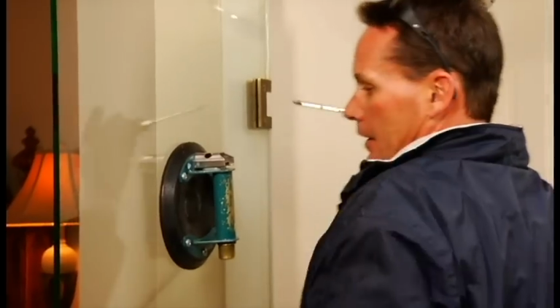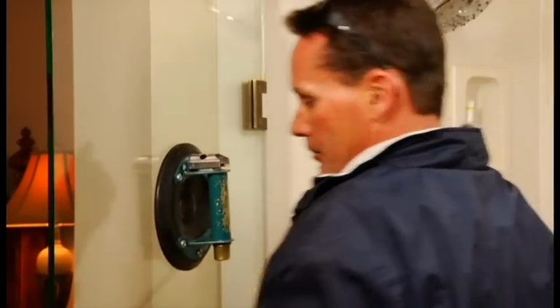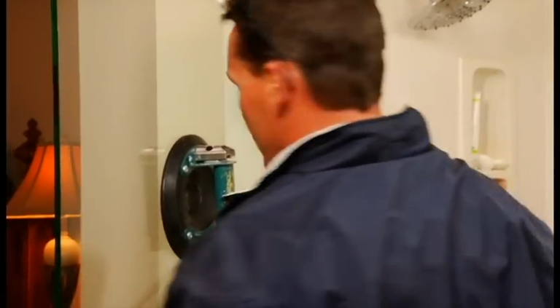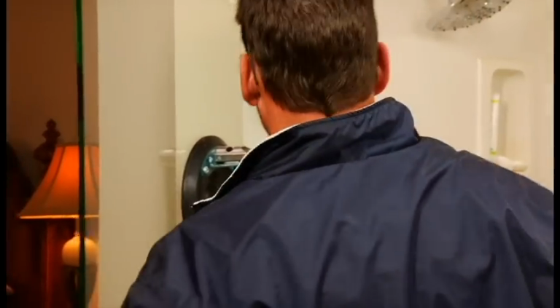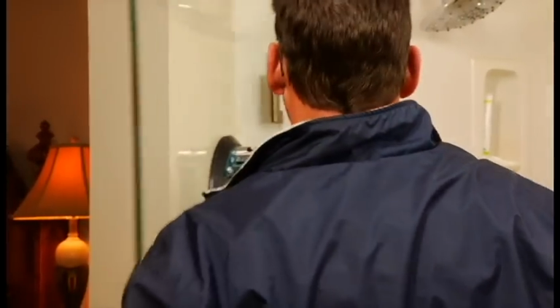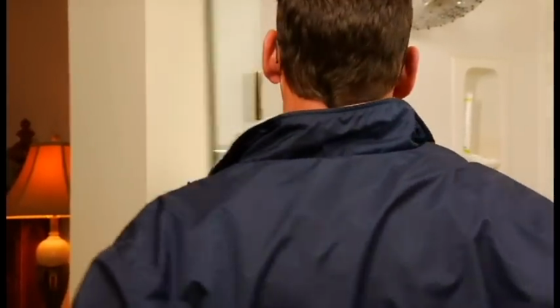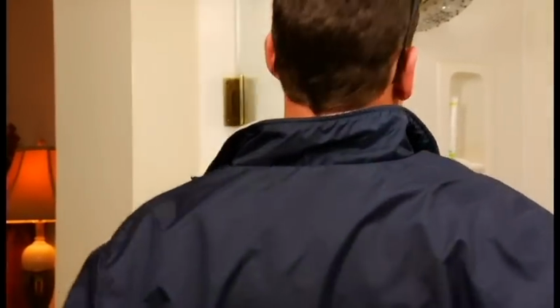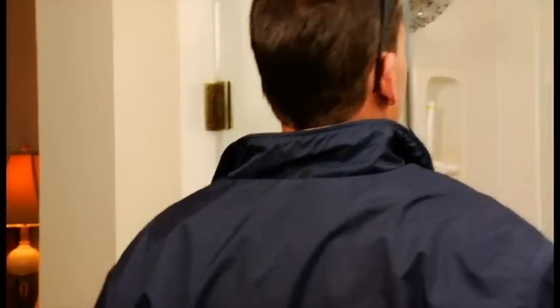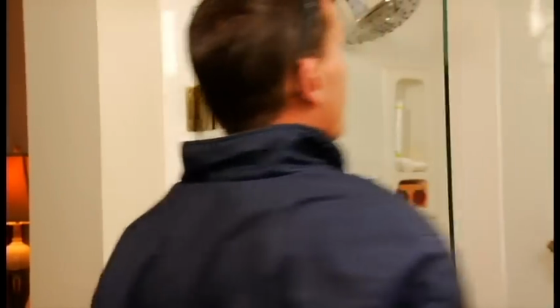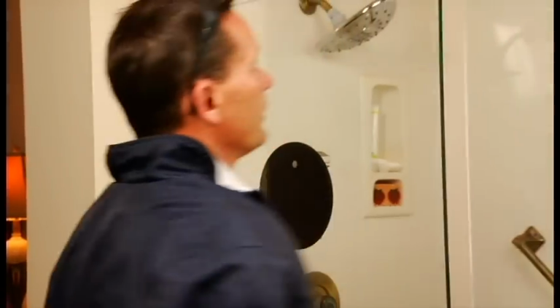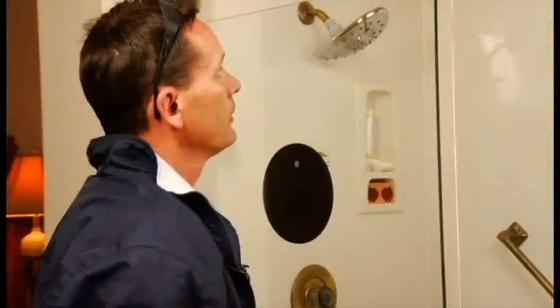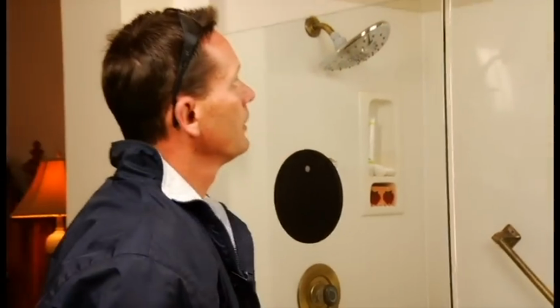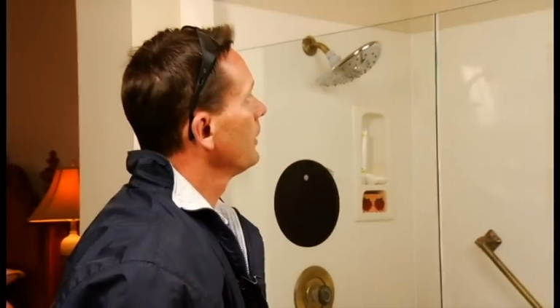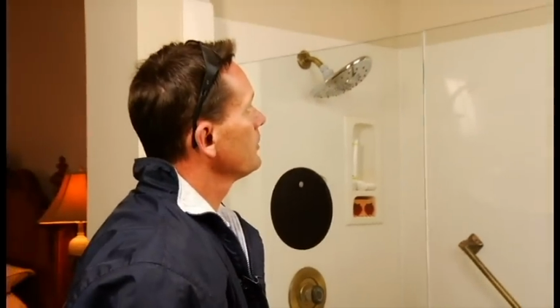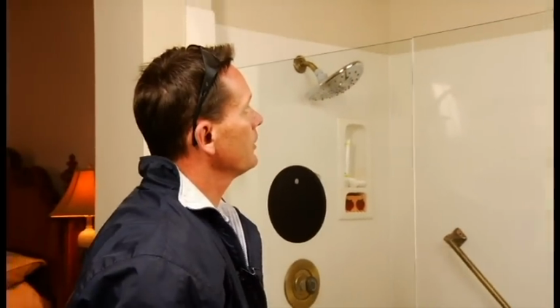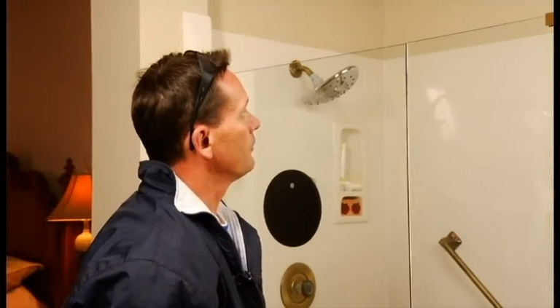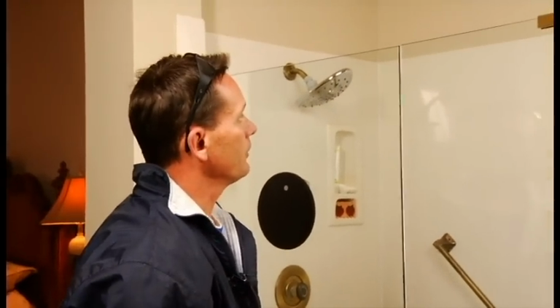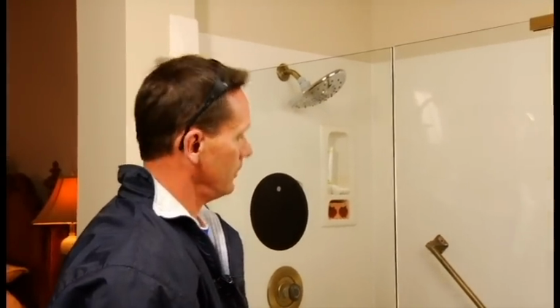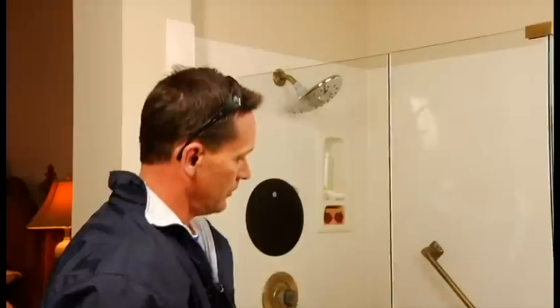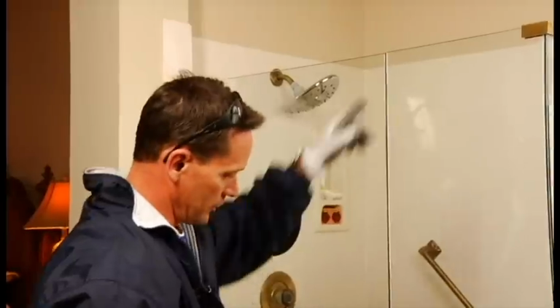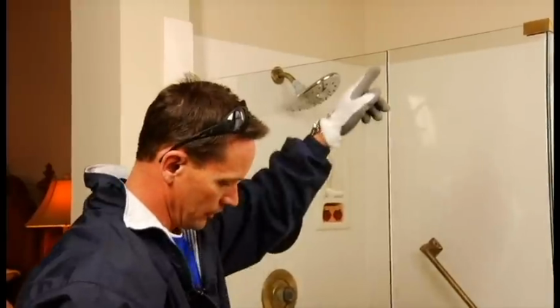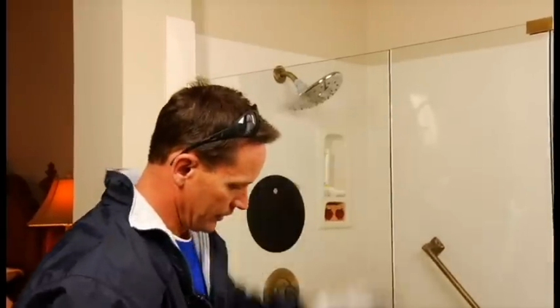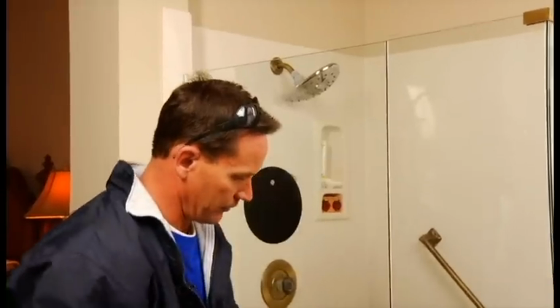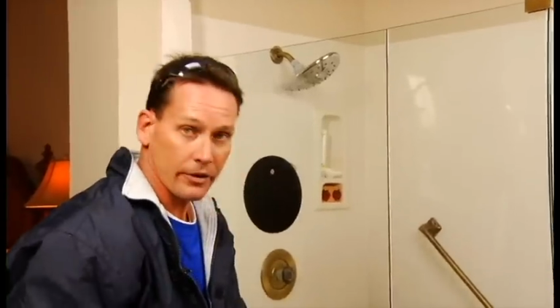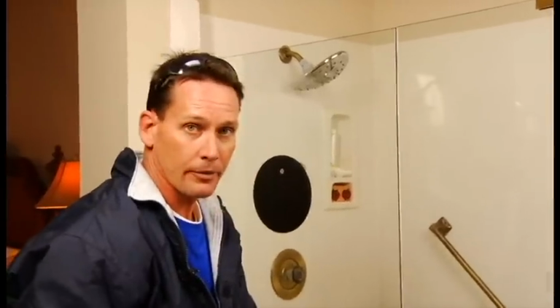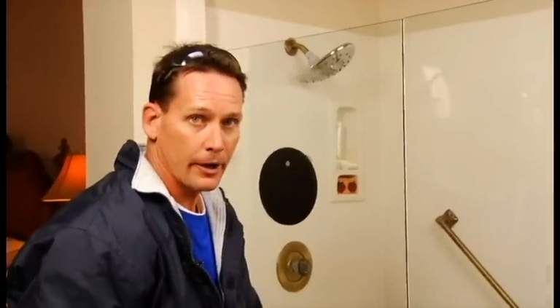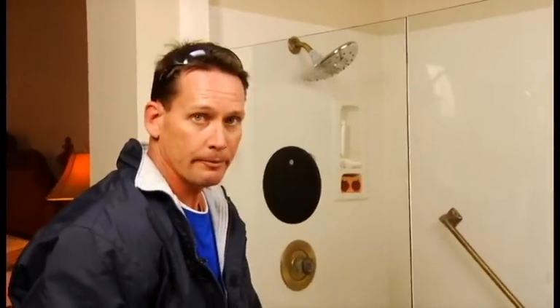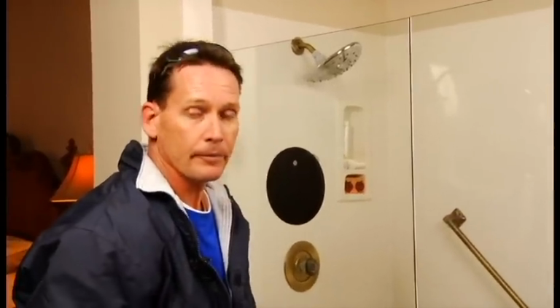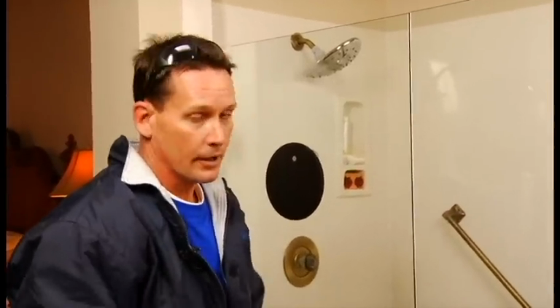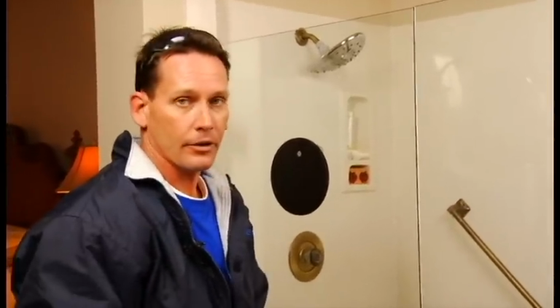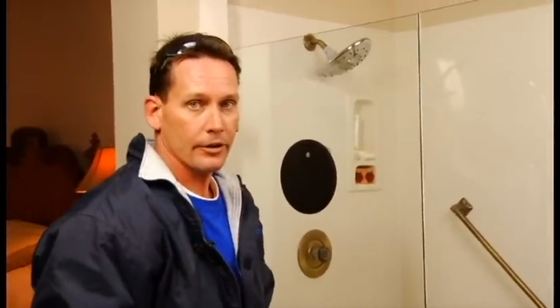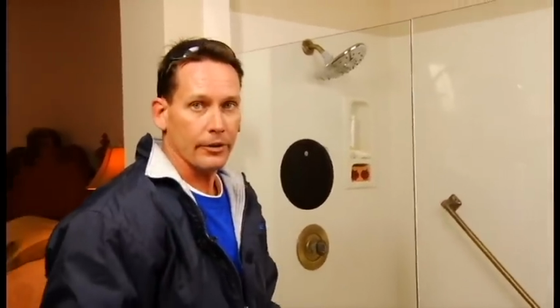Make sure your hinges are snug. Check your reveal to make sure it is even from the top to the bottom. That's all there is to it.